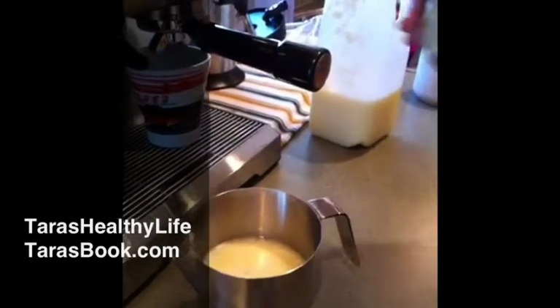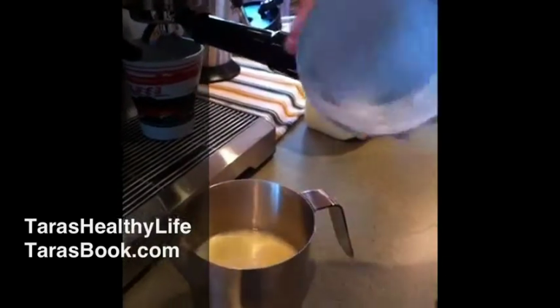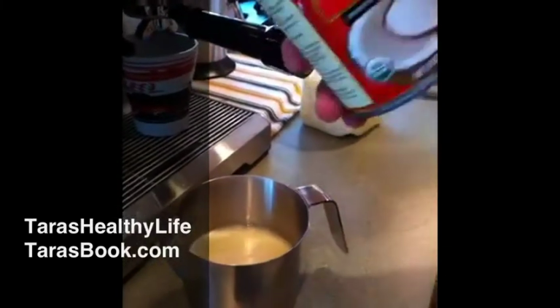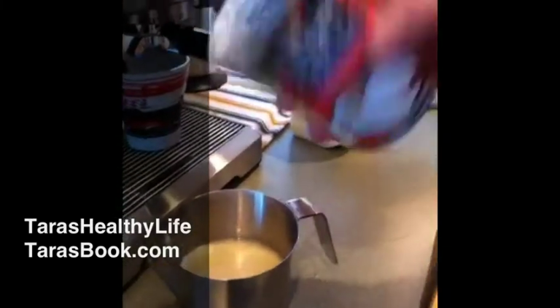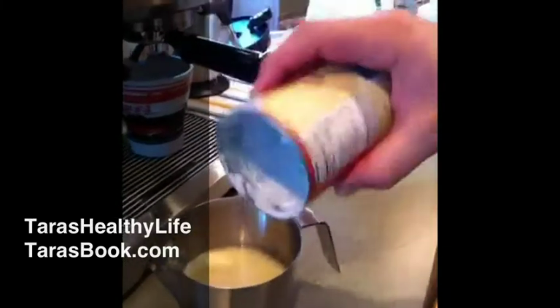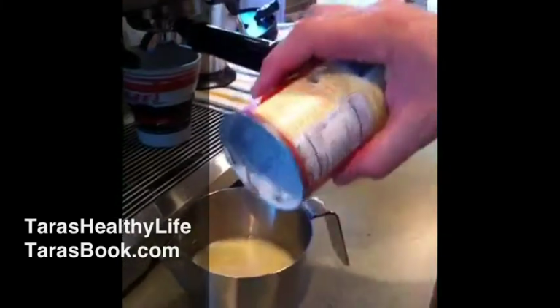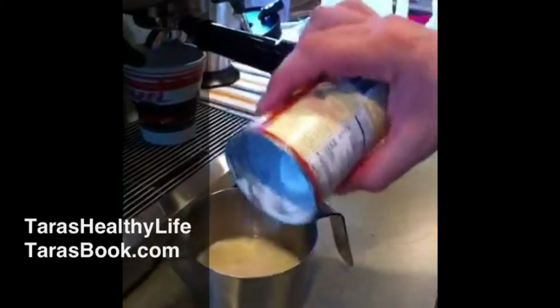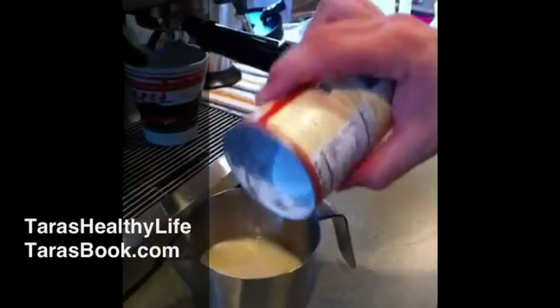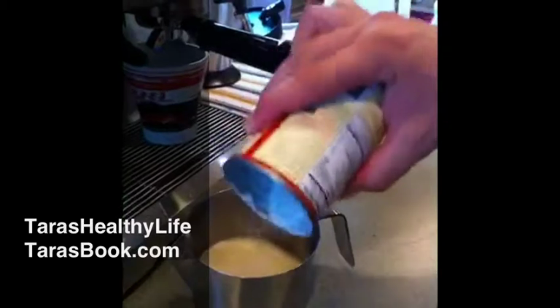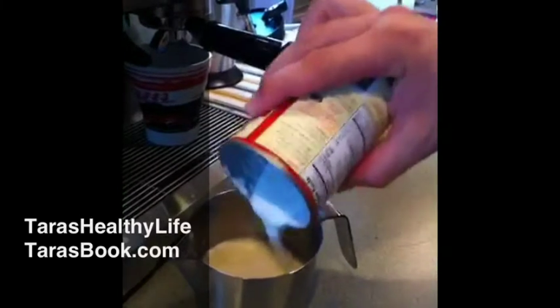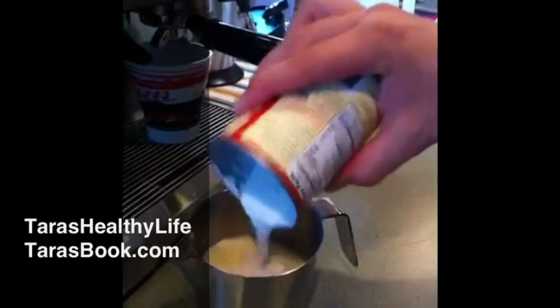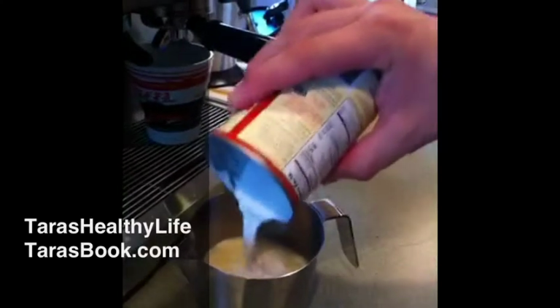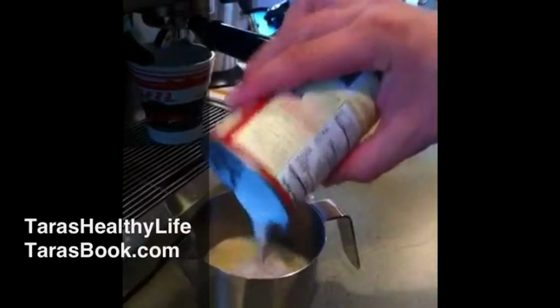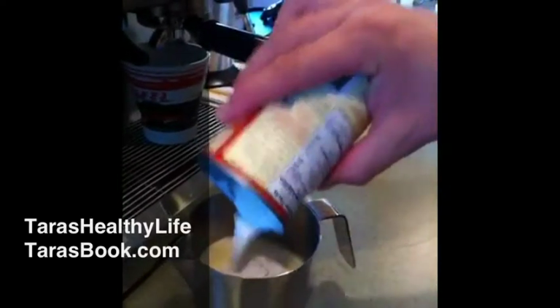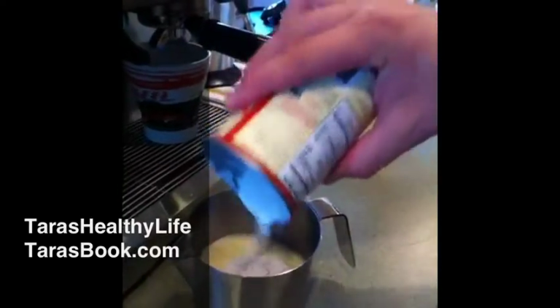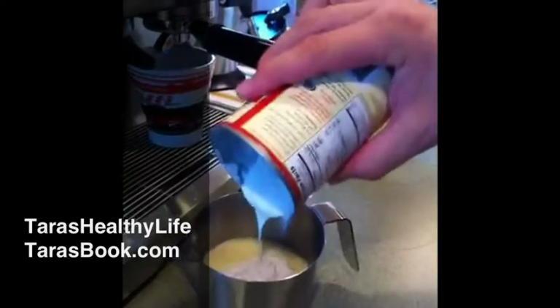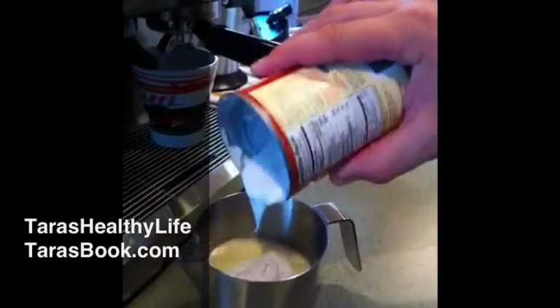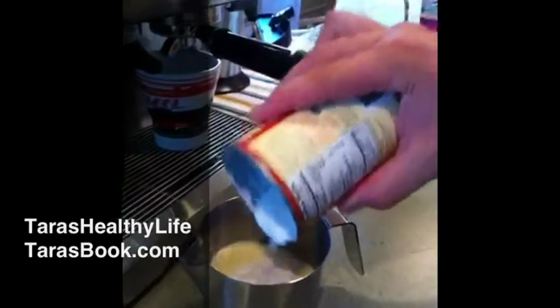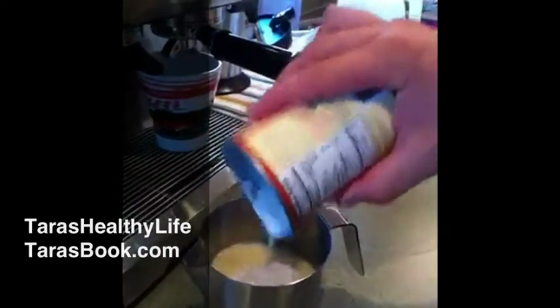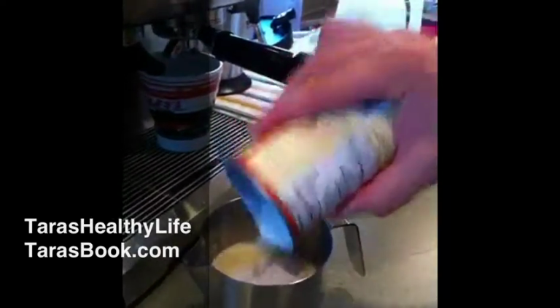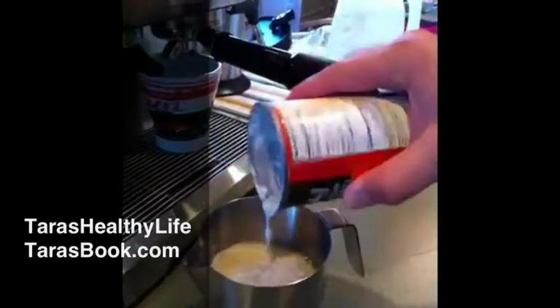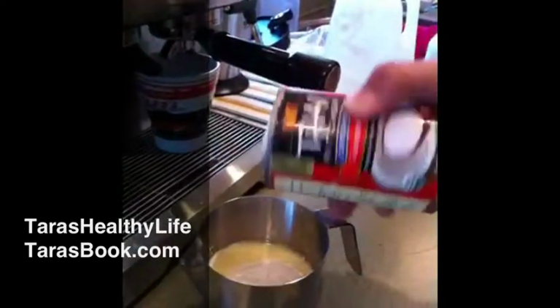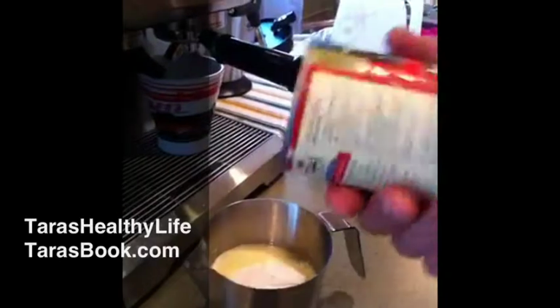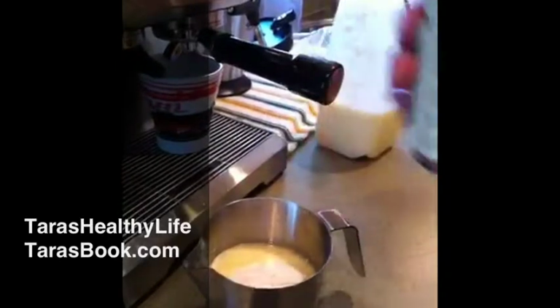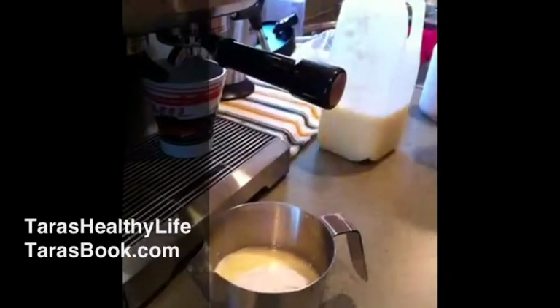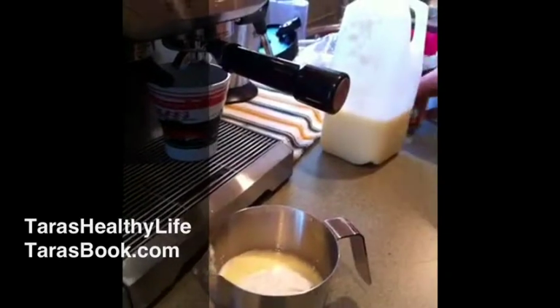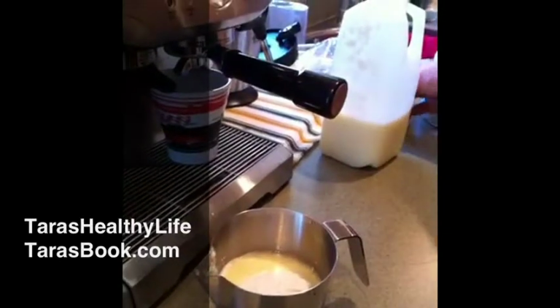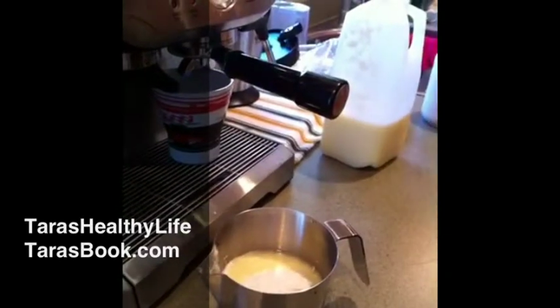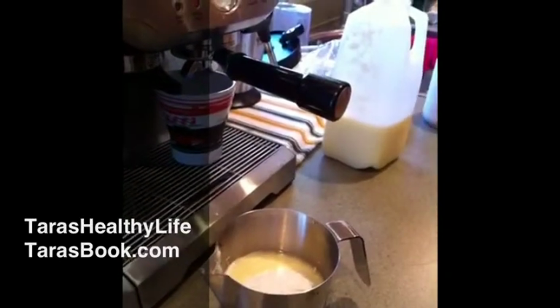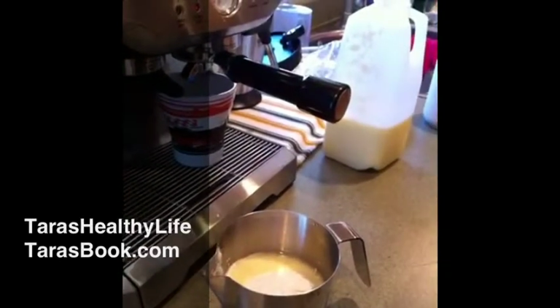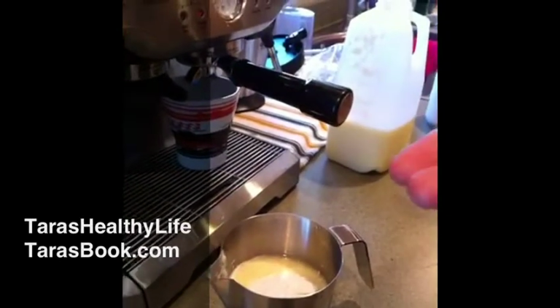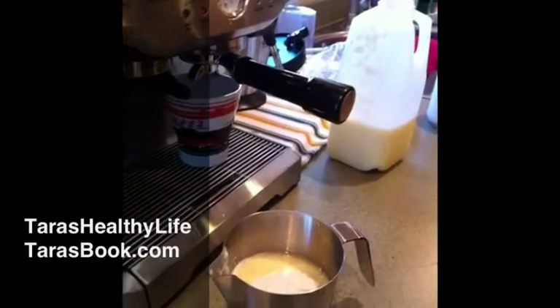It really is nice. And then third, I'm going to put in the organic coconut milk, and this is the beginning of a really great mocha. I'm not going to show you the other ingredients — you'll have to ask Tara for those.